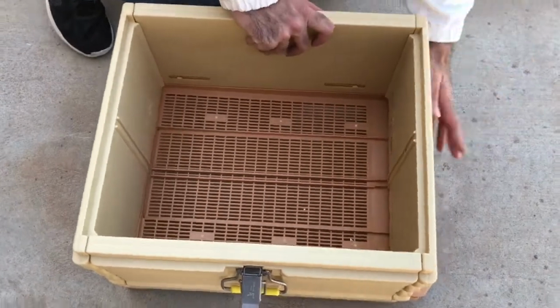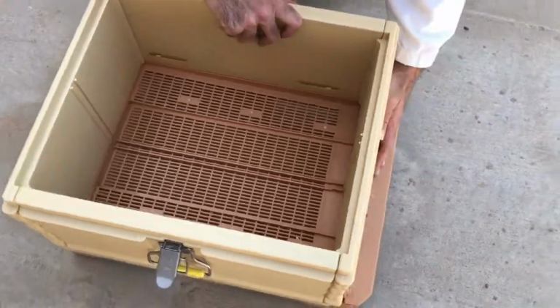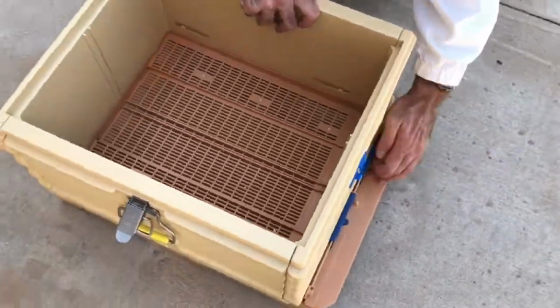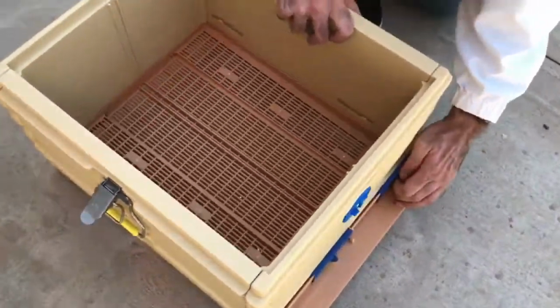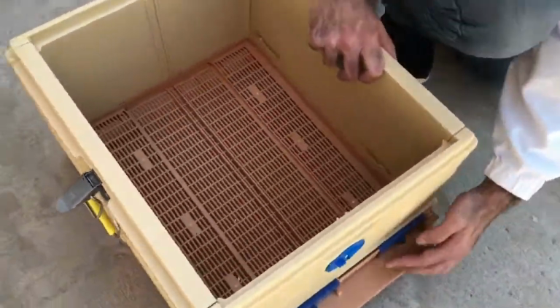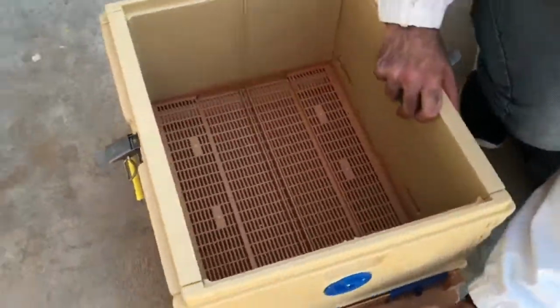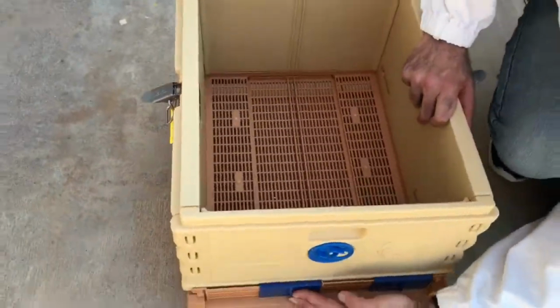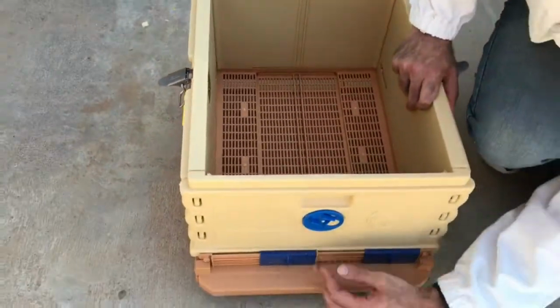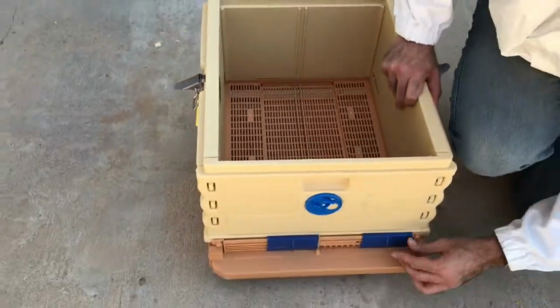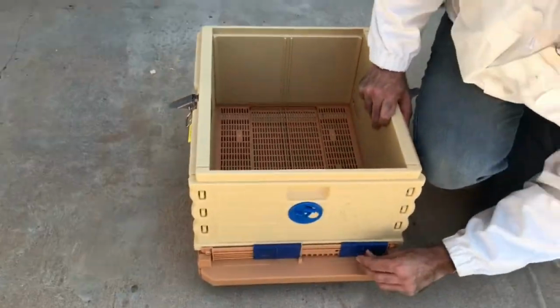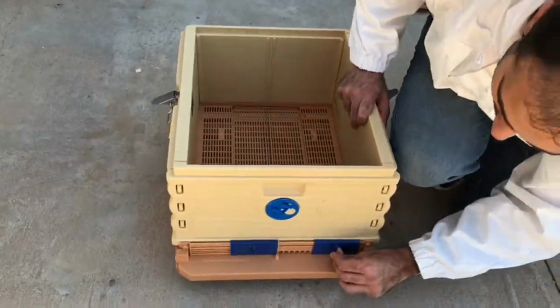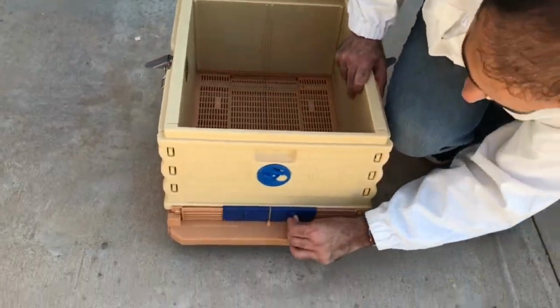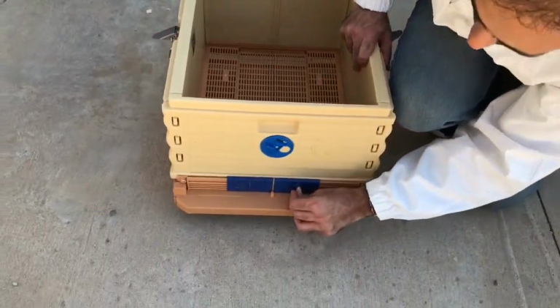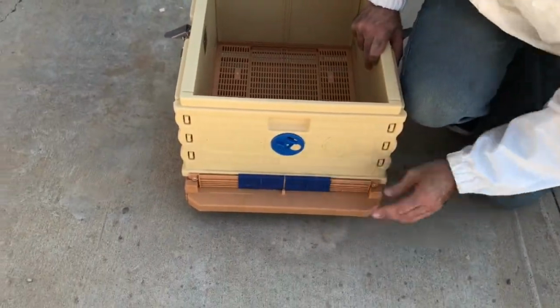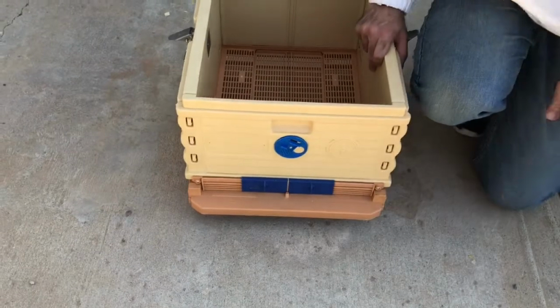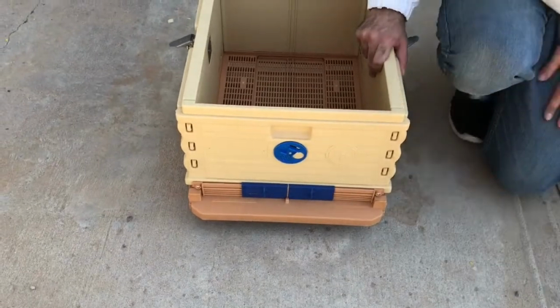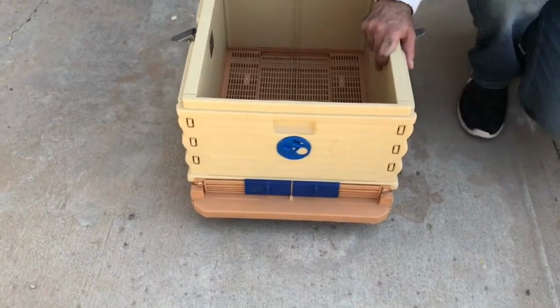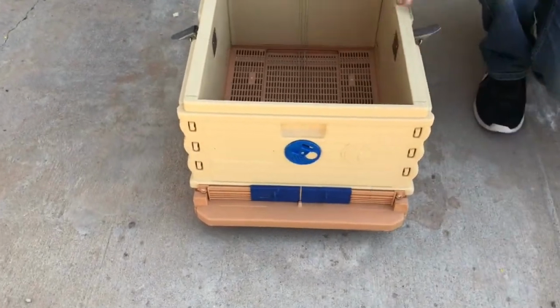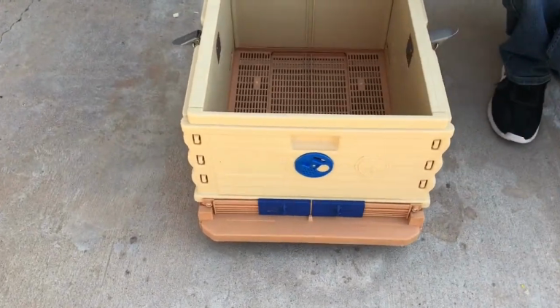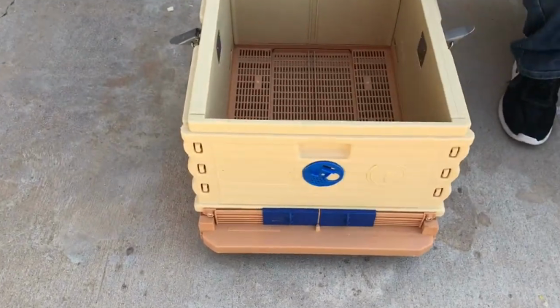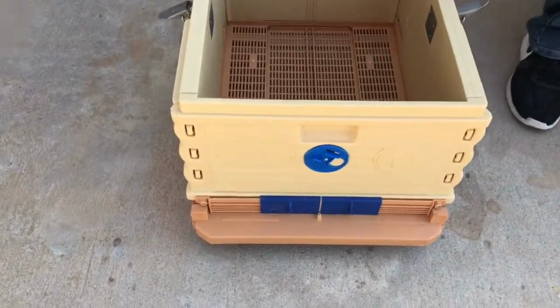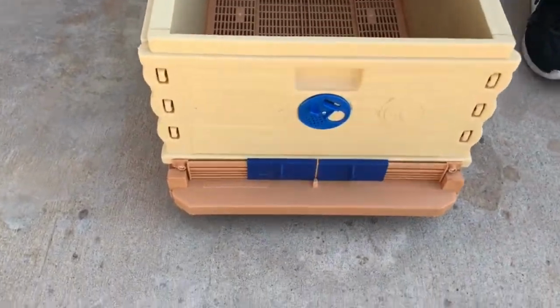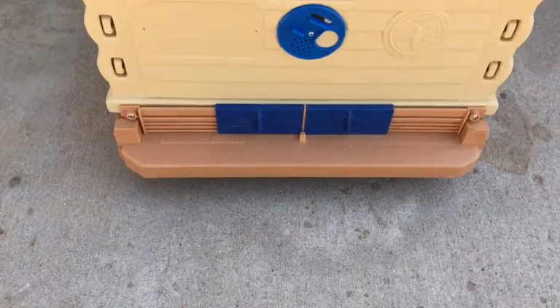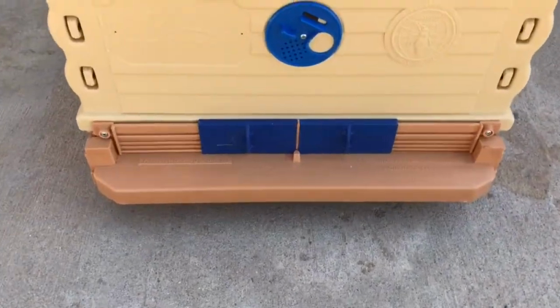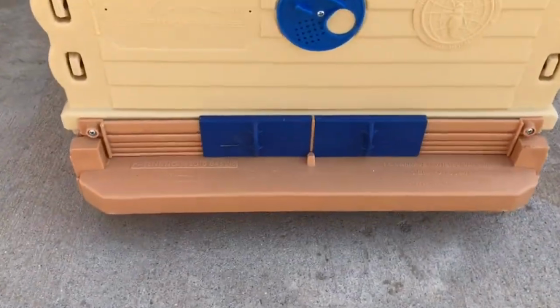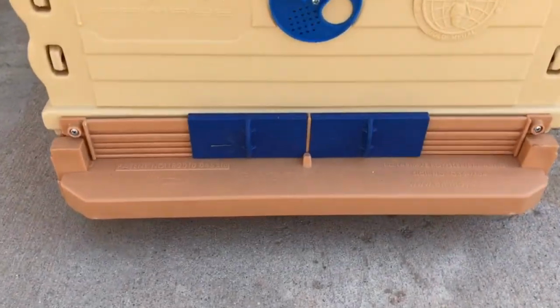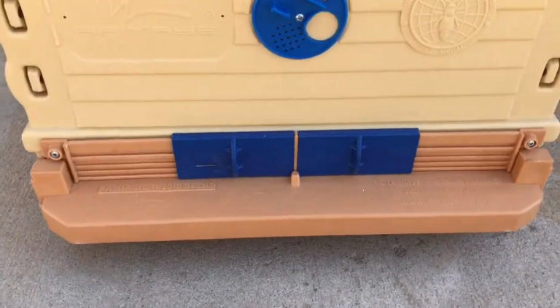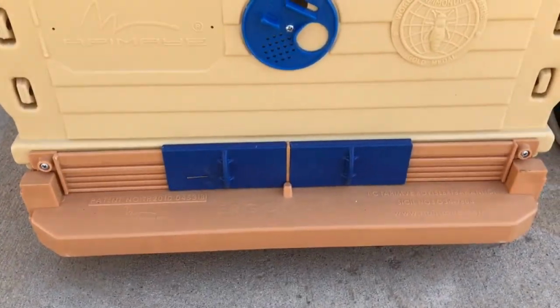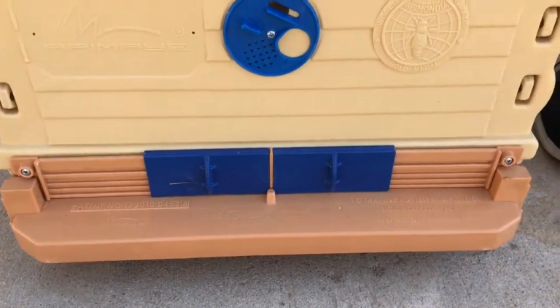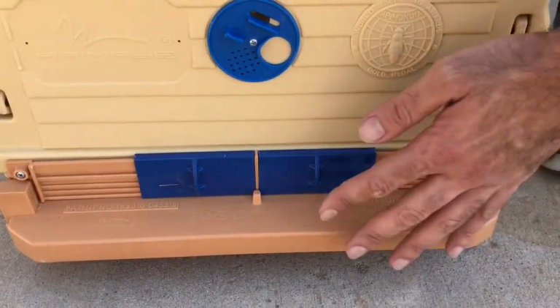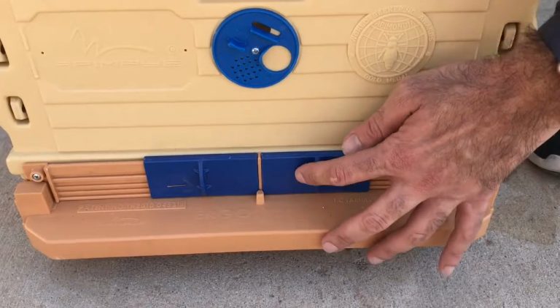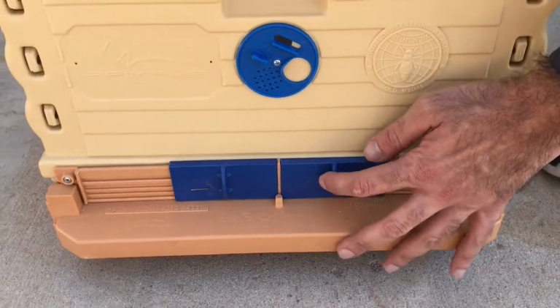Our next step is to shut down the hive entrance. Once we do that, we're basically sealing the inside of the hive.